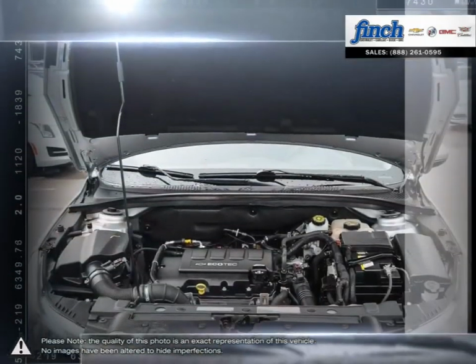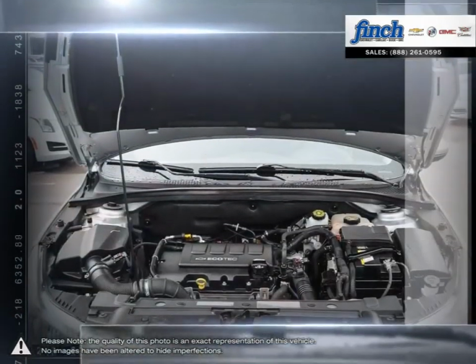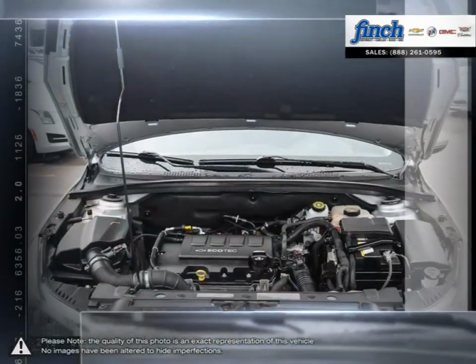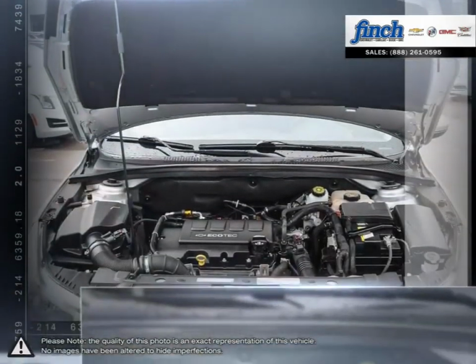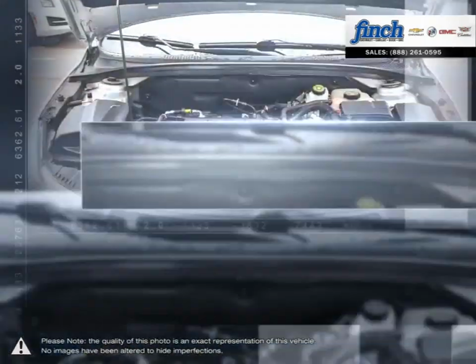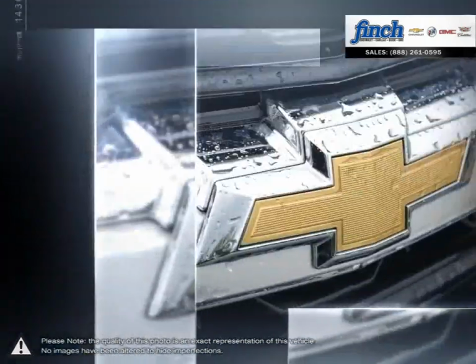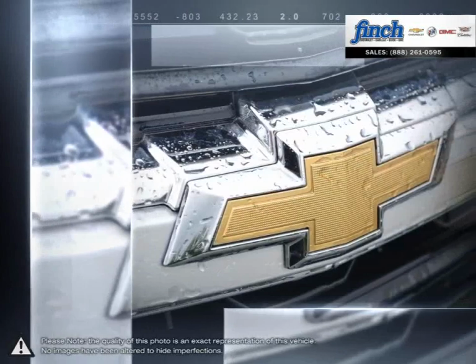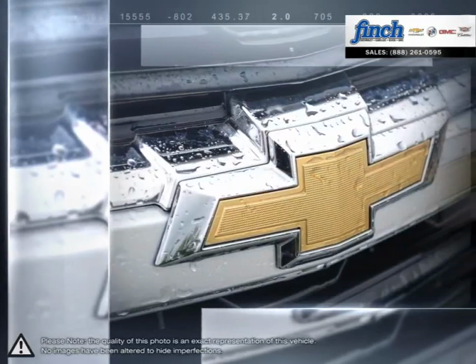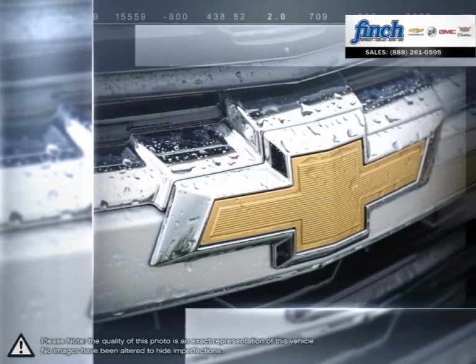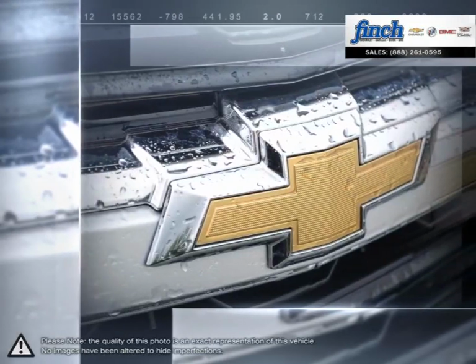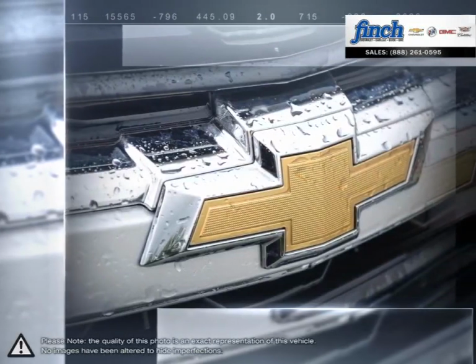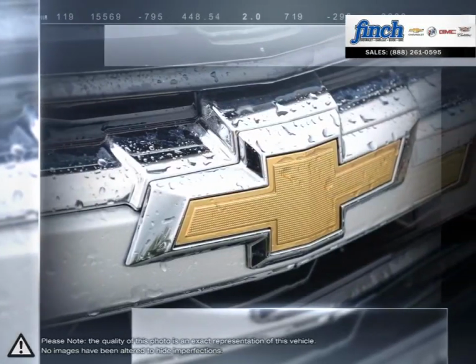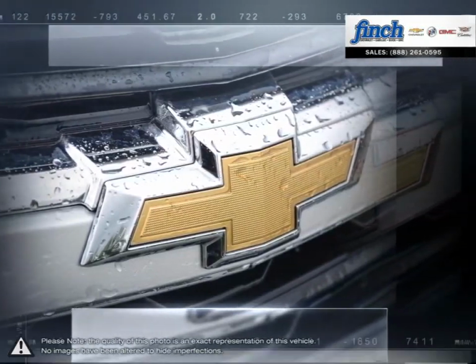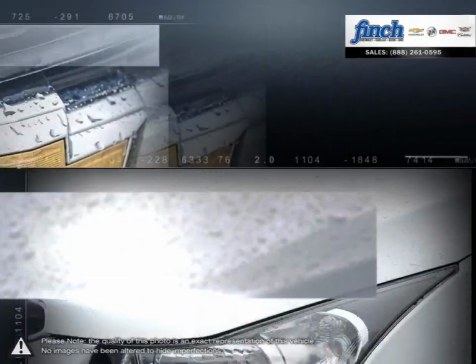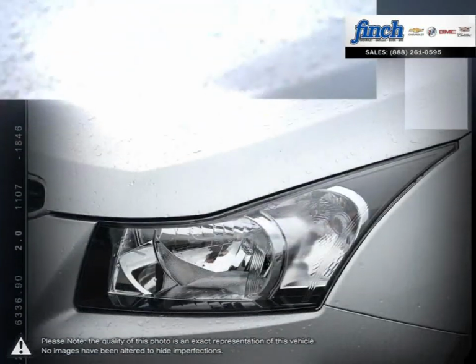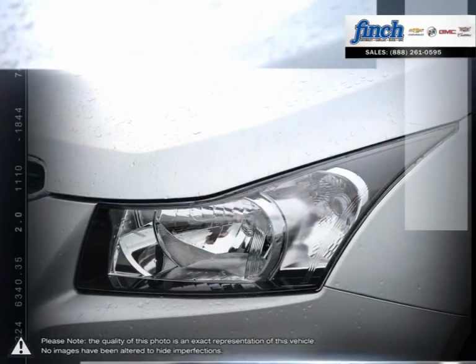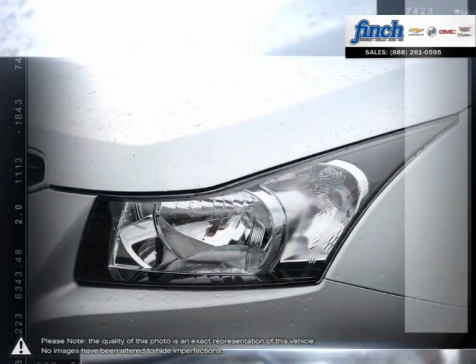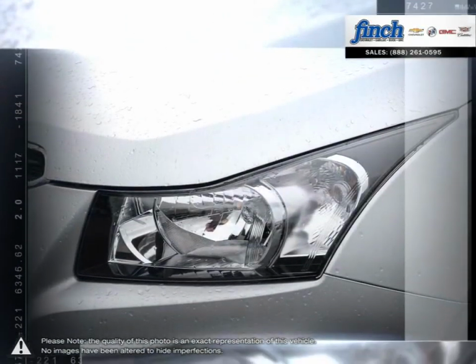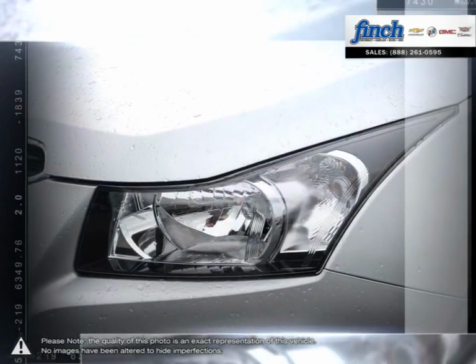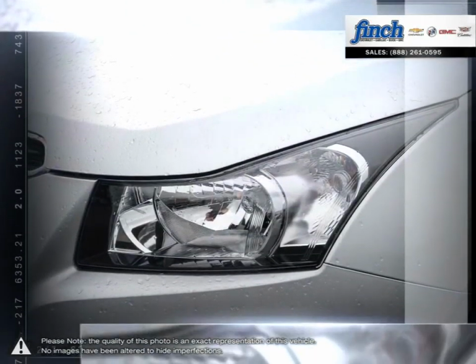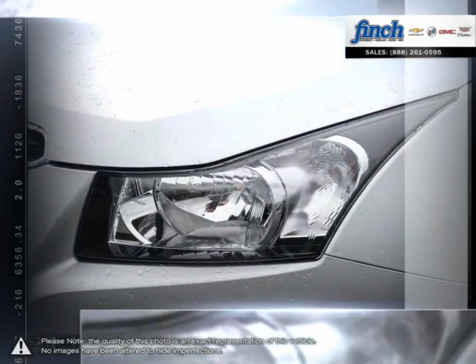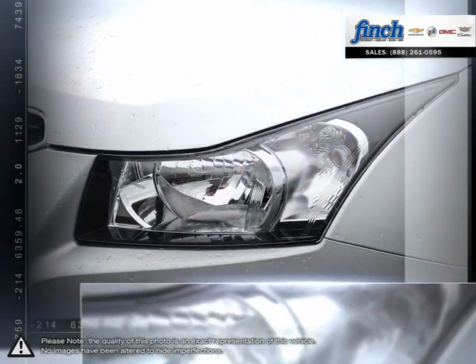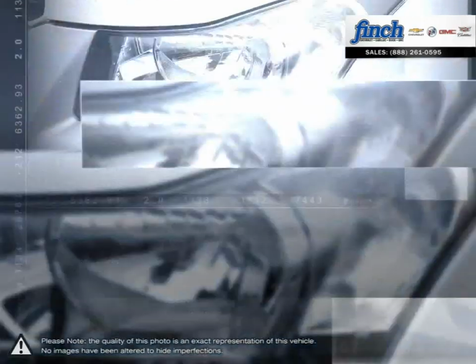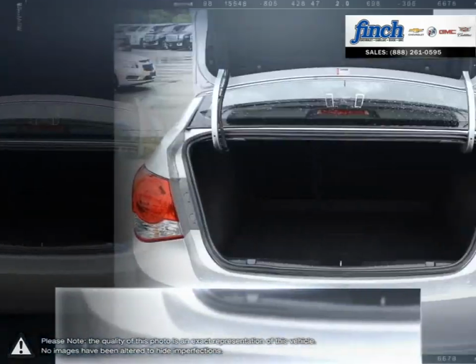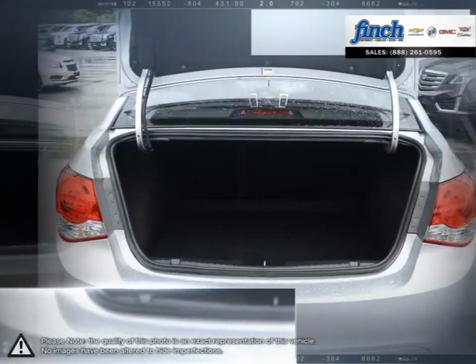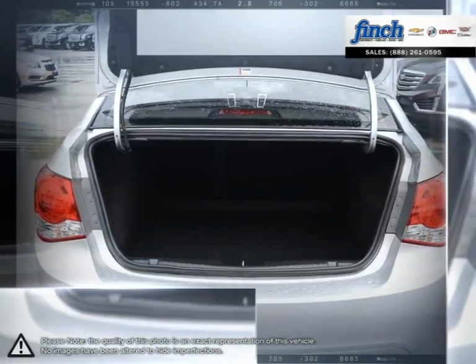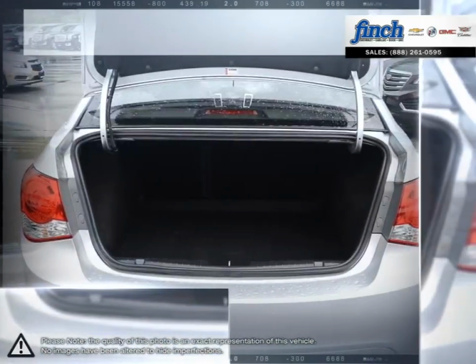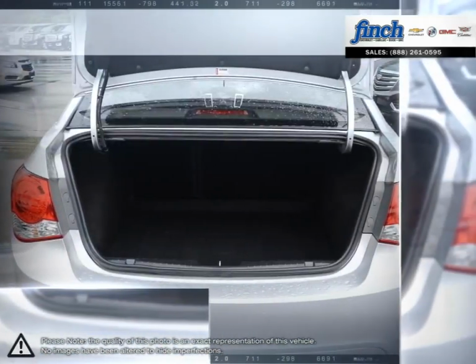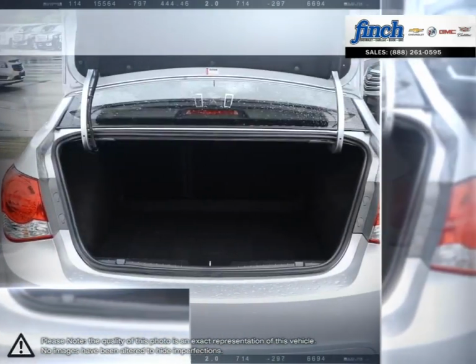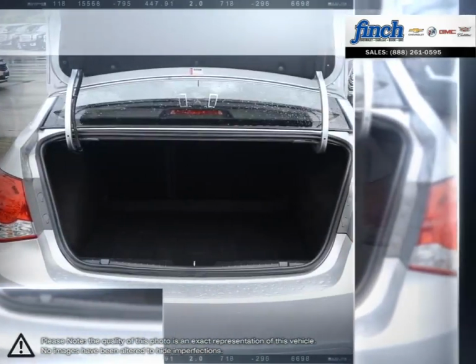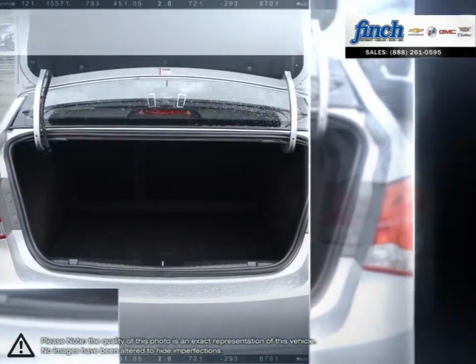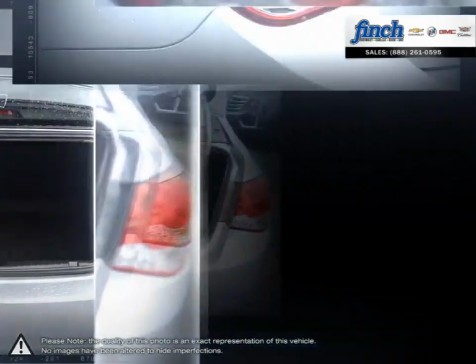Inside Cruze you'll discover more refinements, ample cargo room and the latest in vehicle connectivity features and state-of-the-art safety technology. Isn't it time to expect more from the everyday drive?